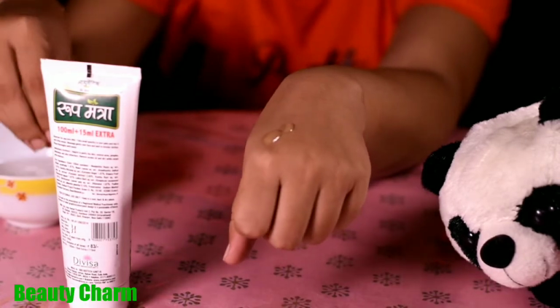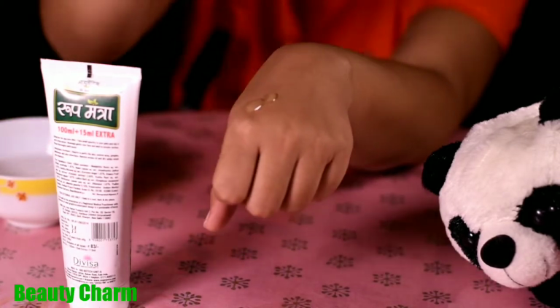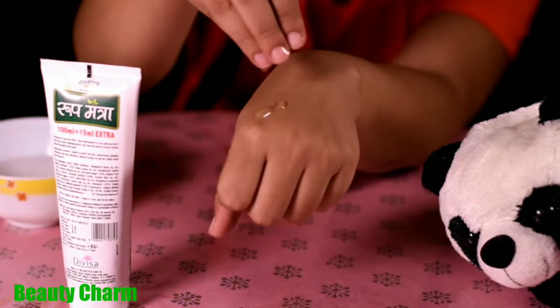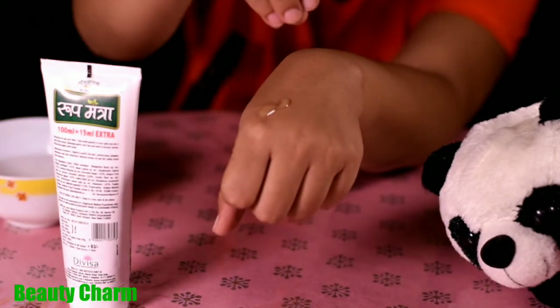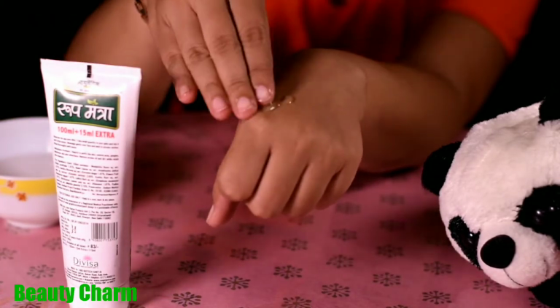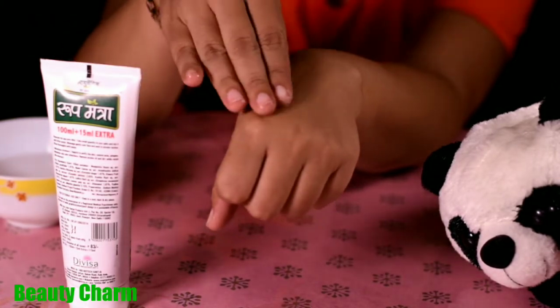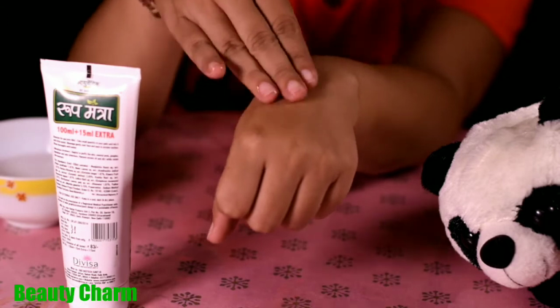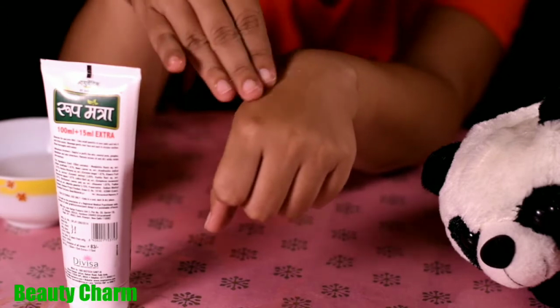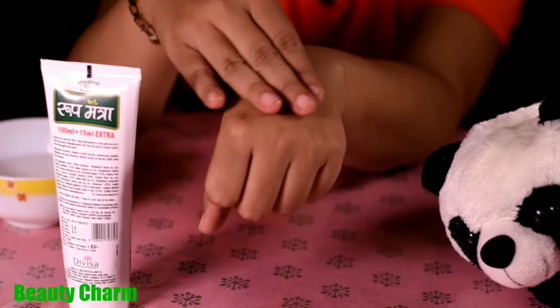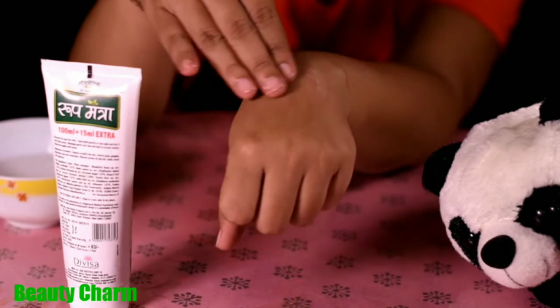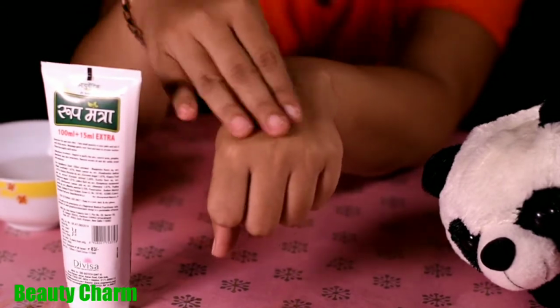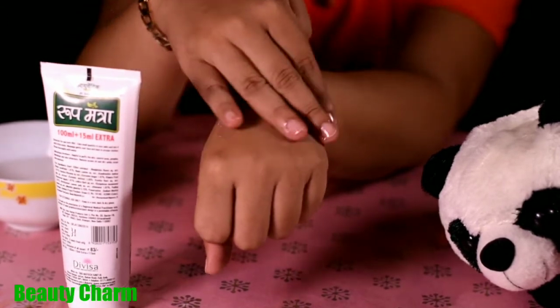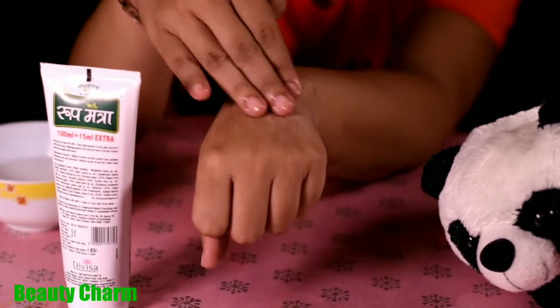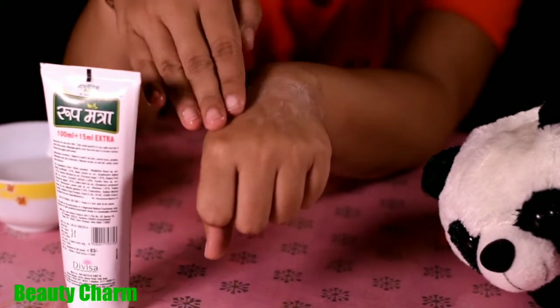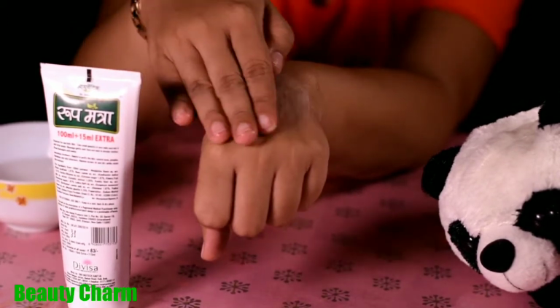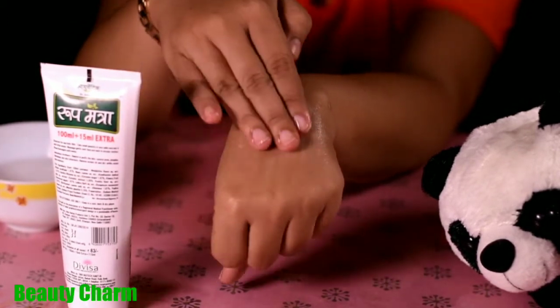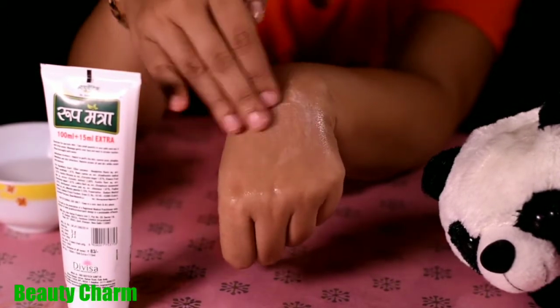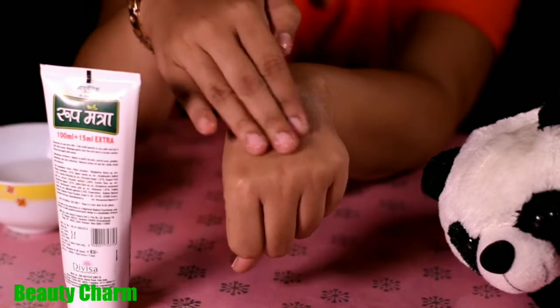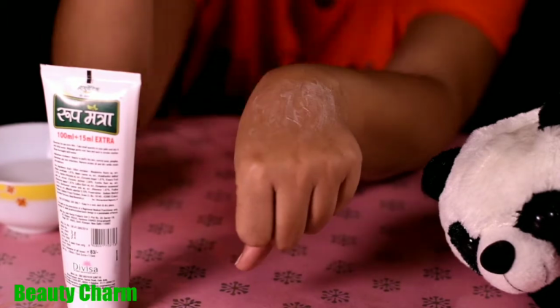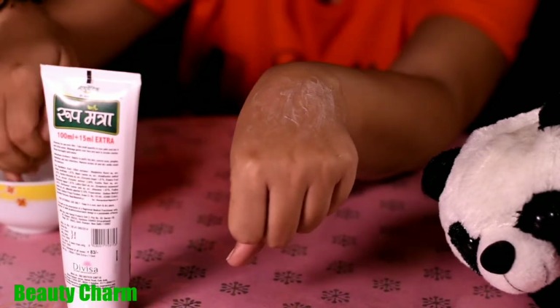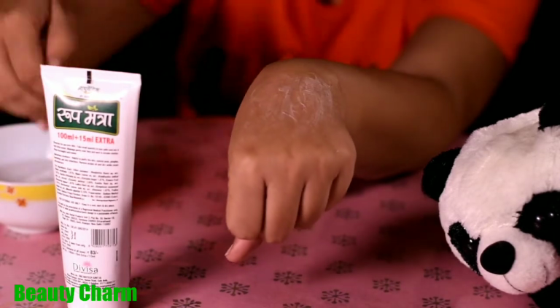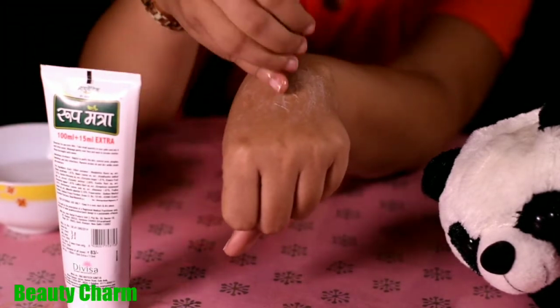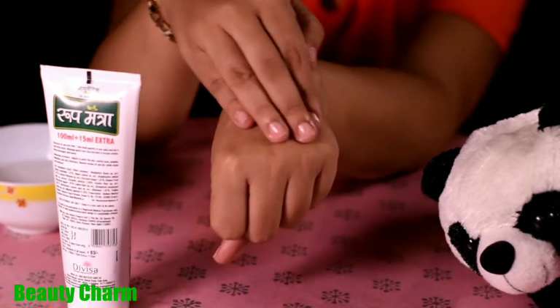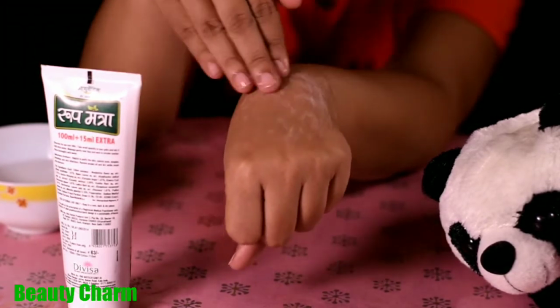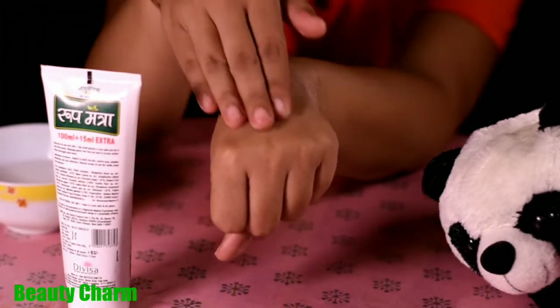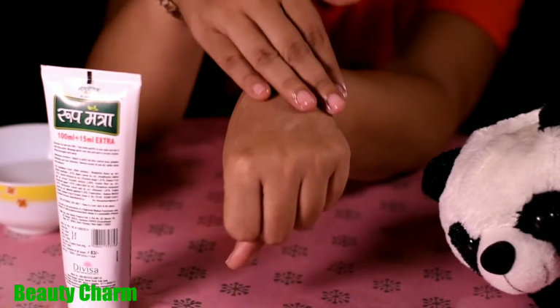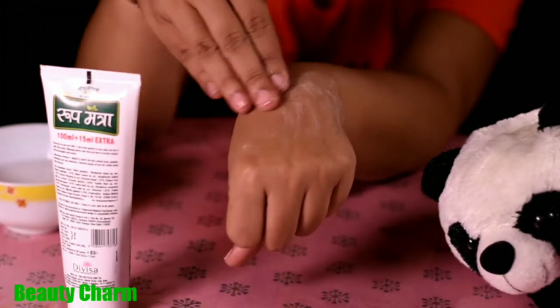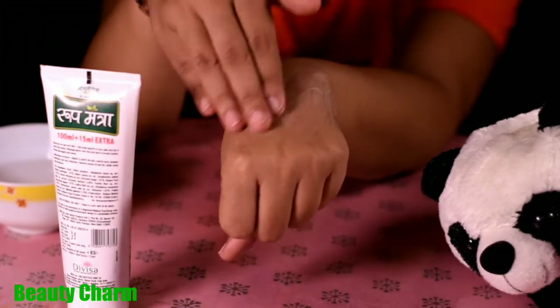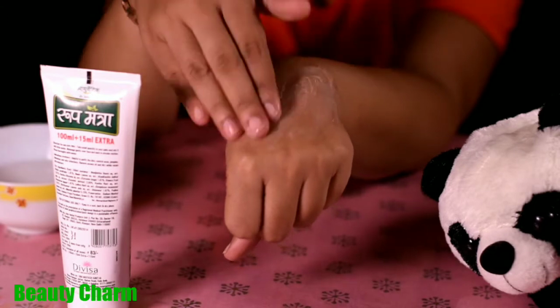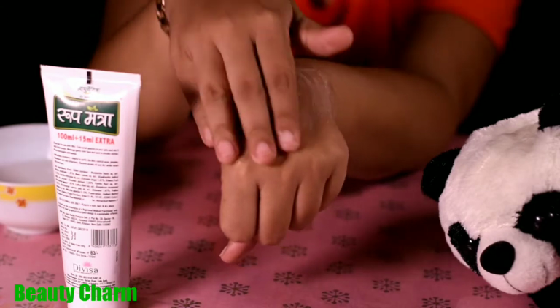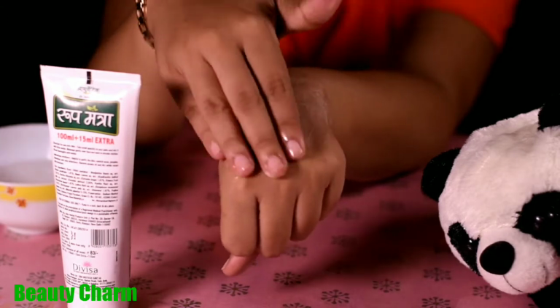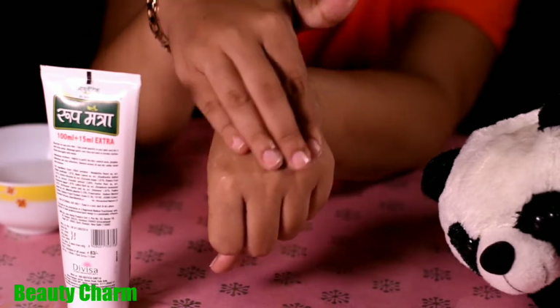Now I can see this color — it is a very light cucumber color, greenish type. It looks good. The smell is not bad; like the other Roop Mantra ones, the smell is good and soothing.